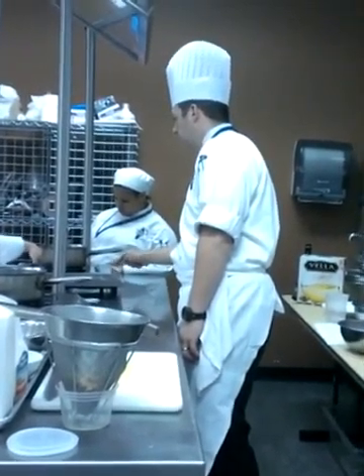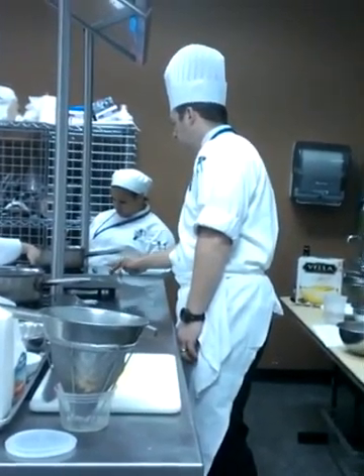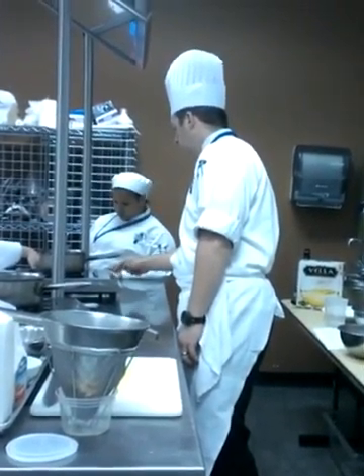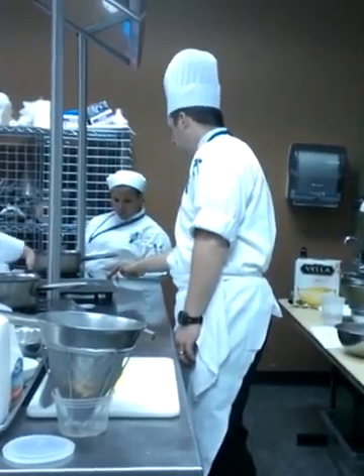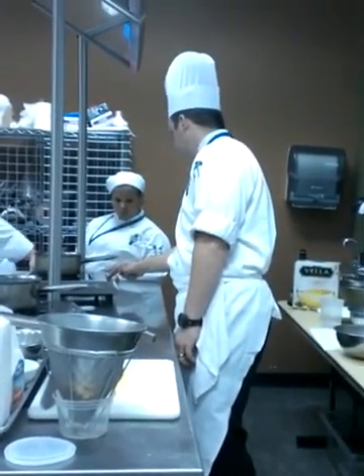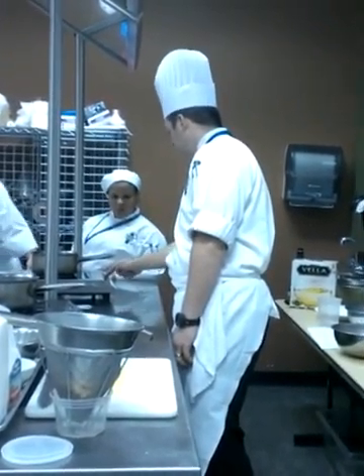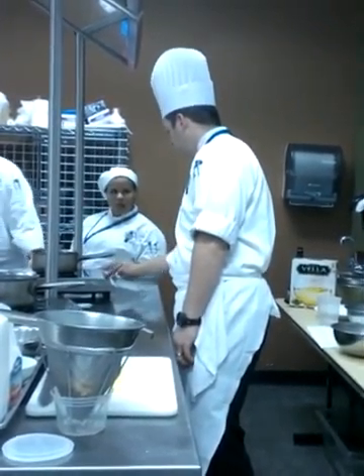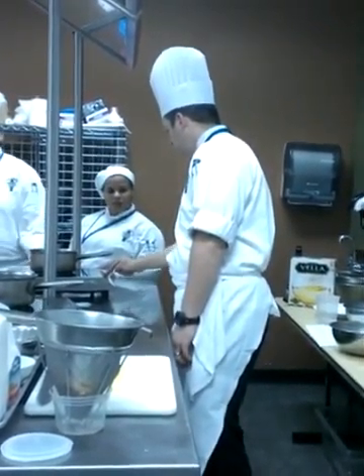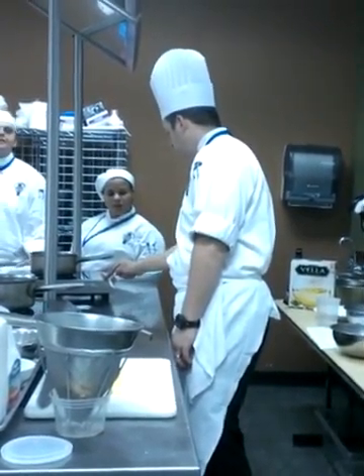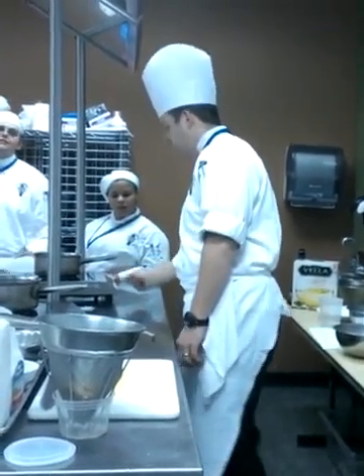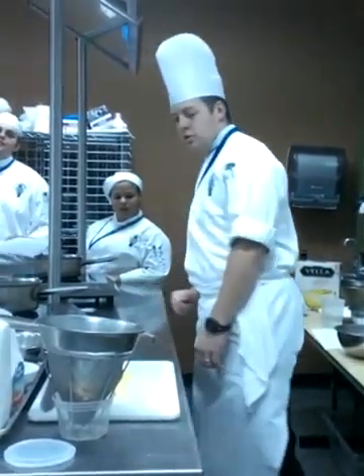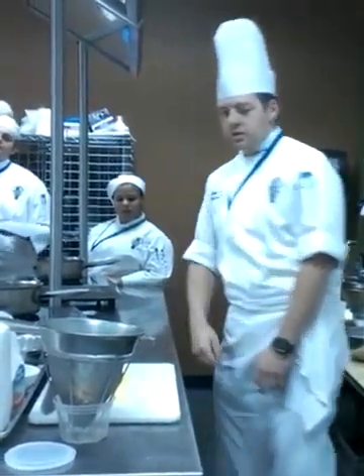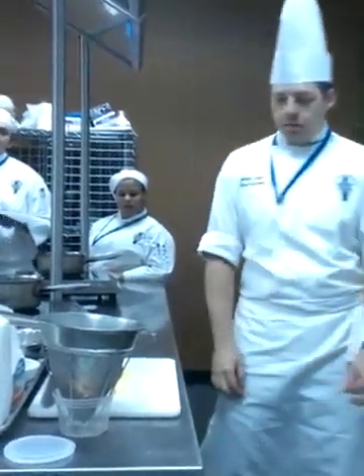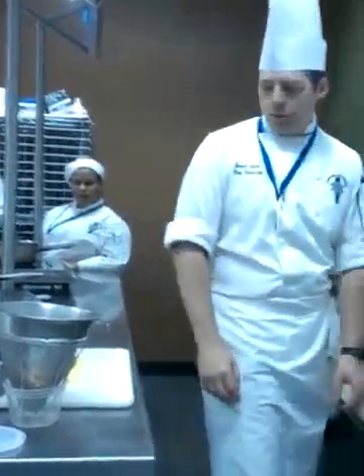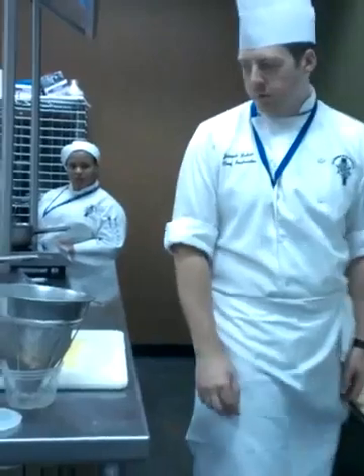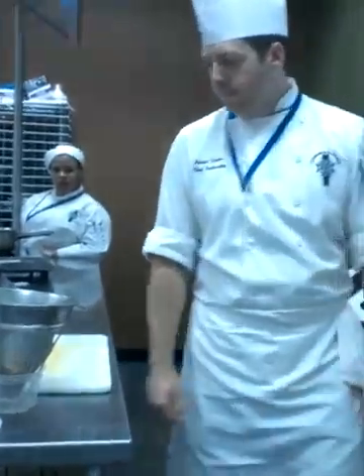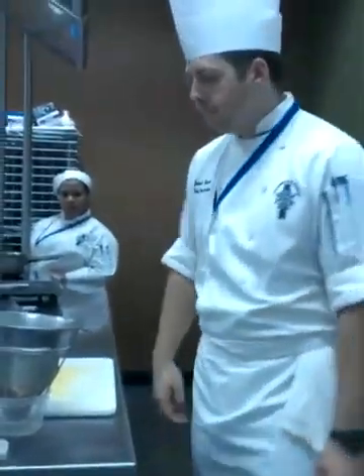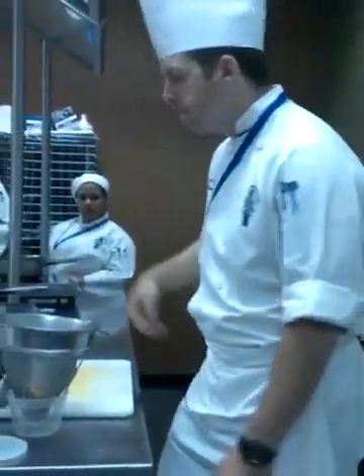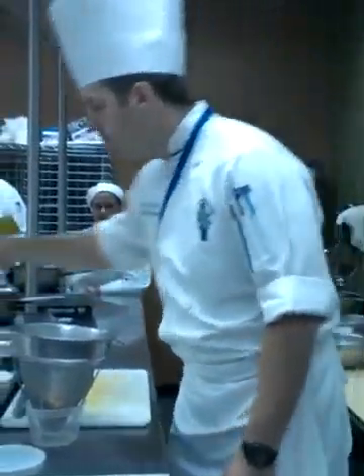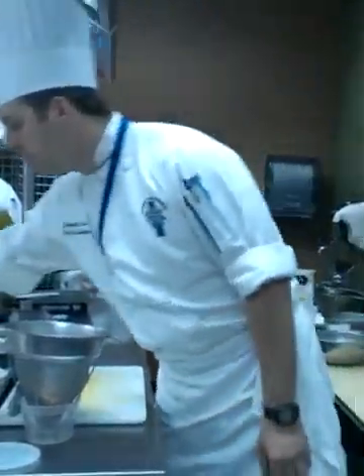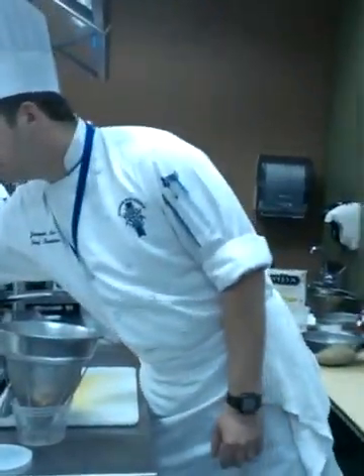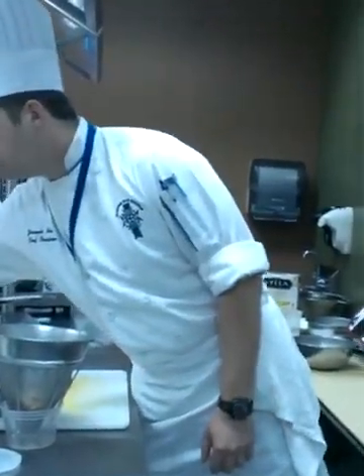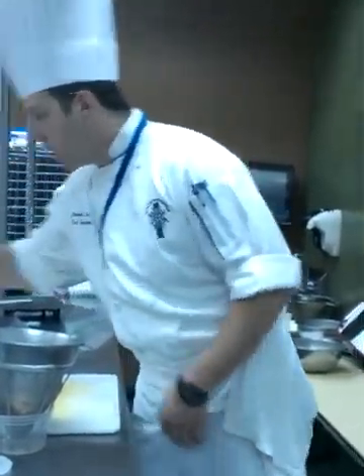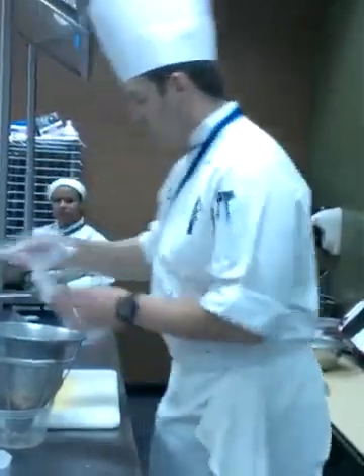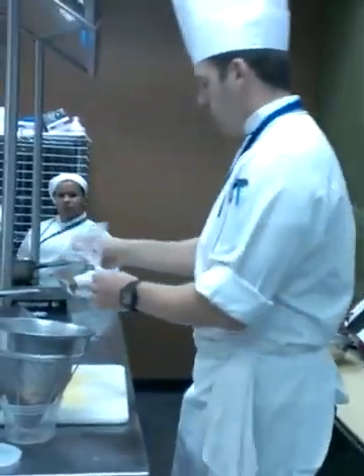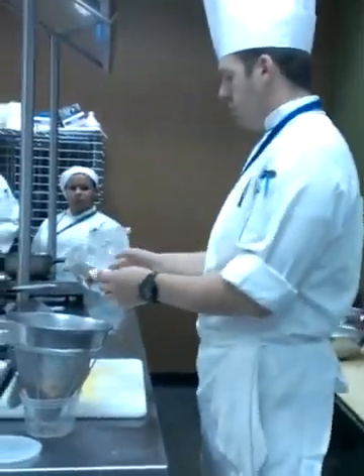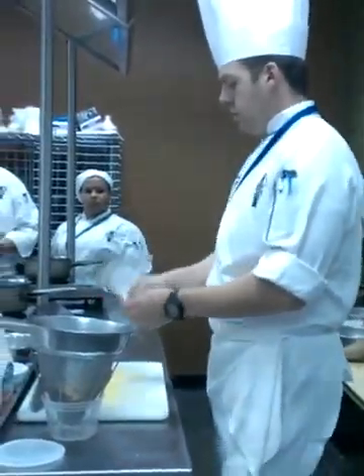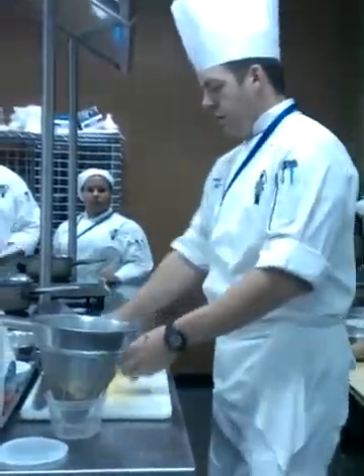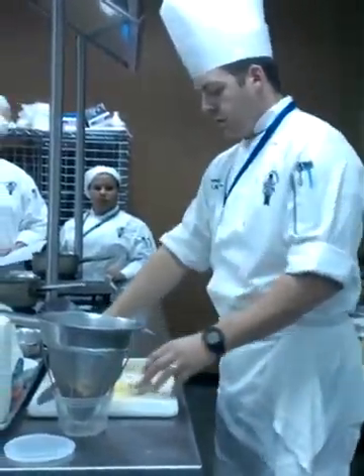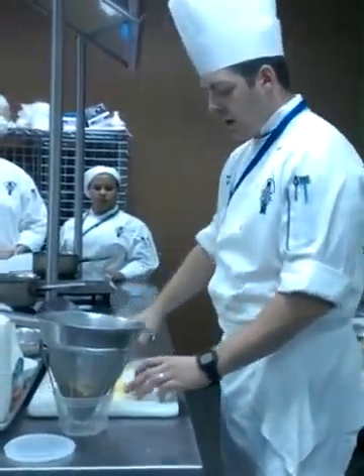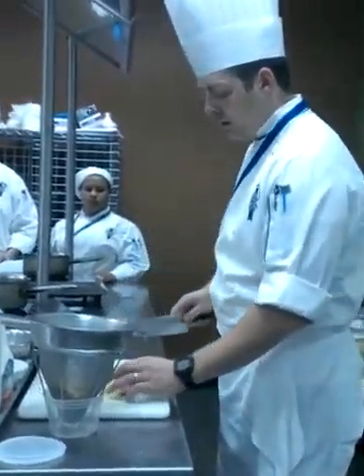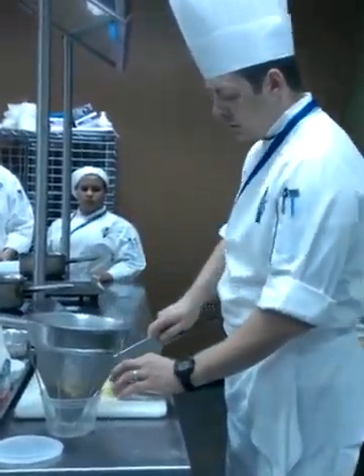Do I need to chop my salt pork? Yes. Fine dice.